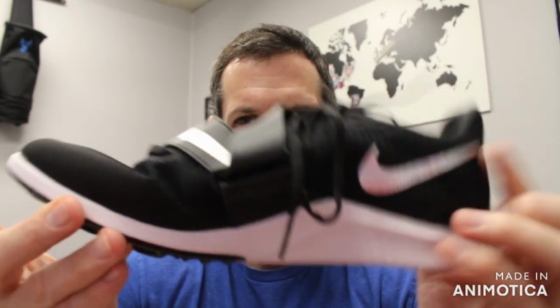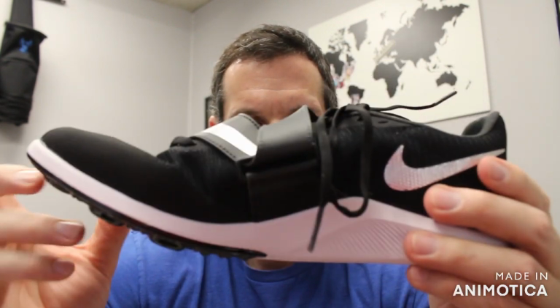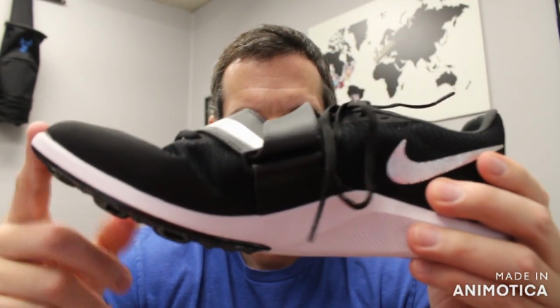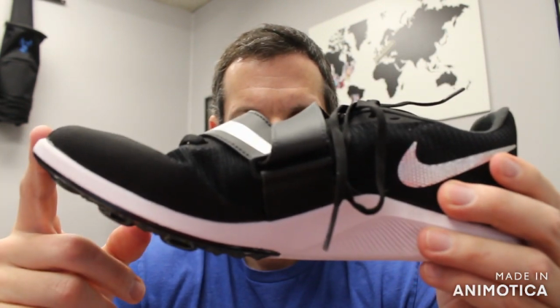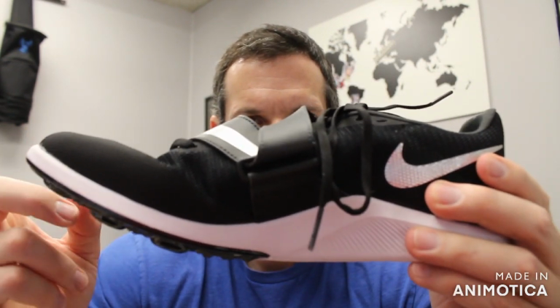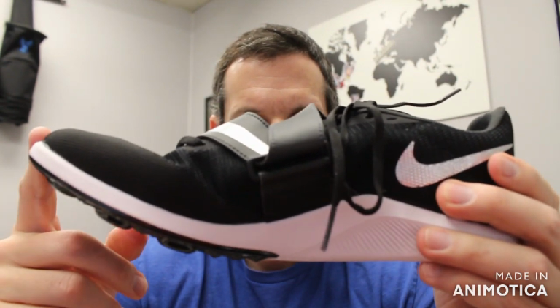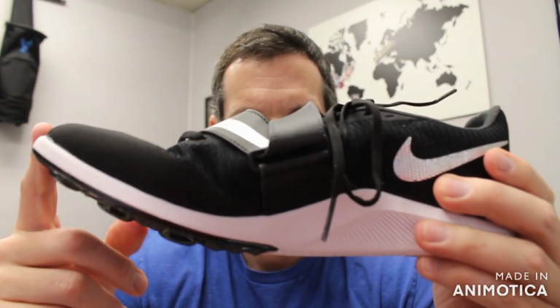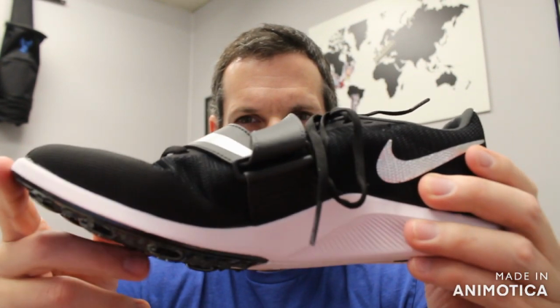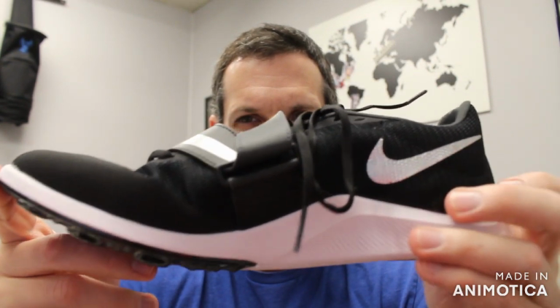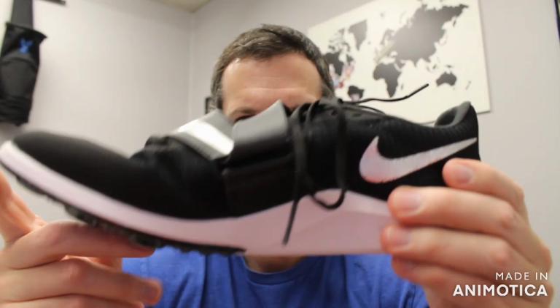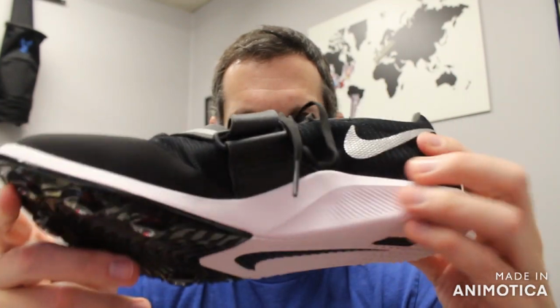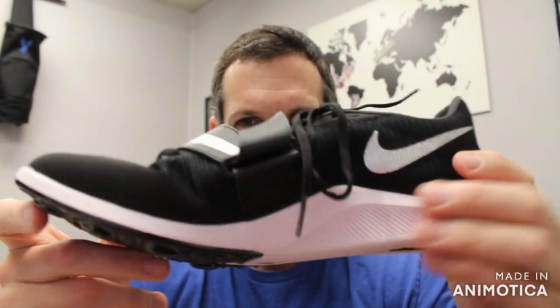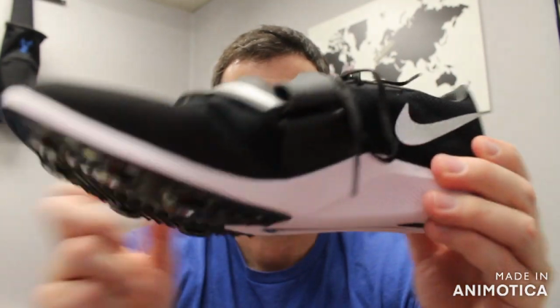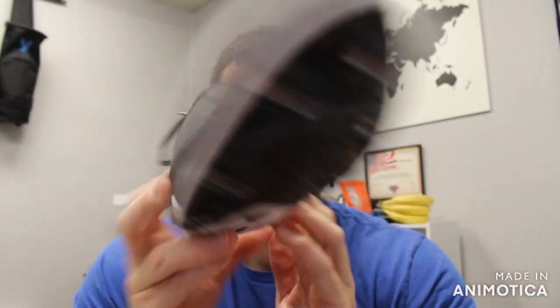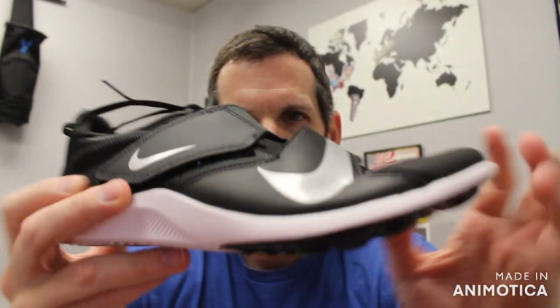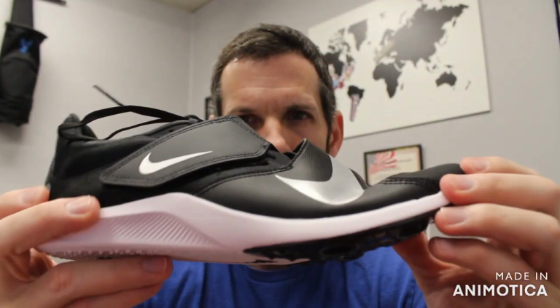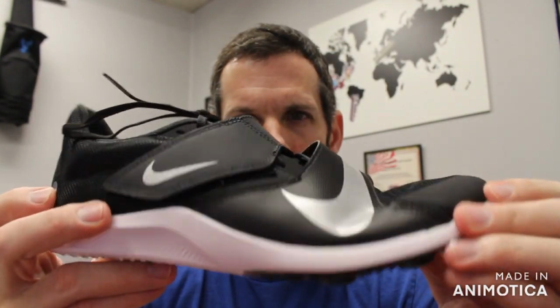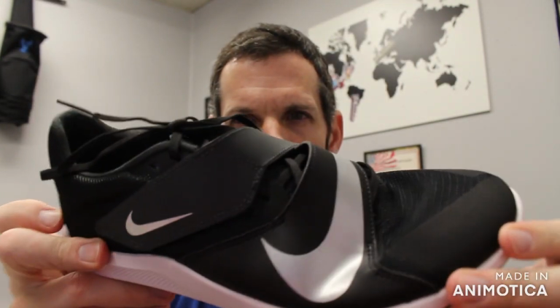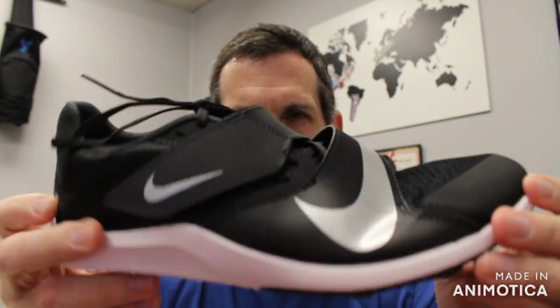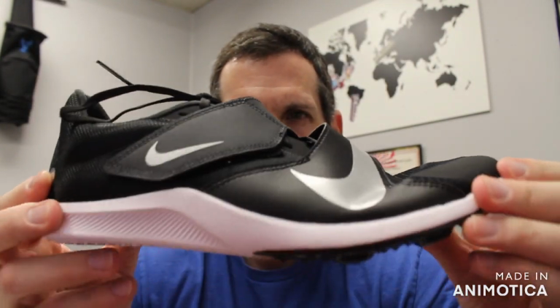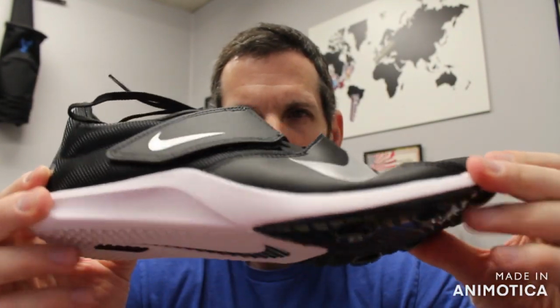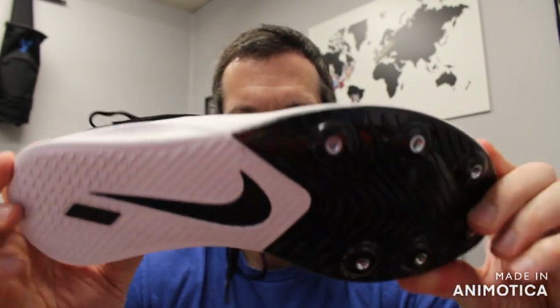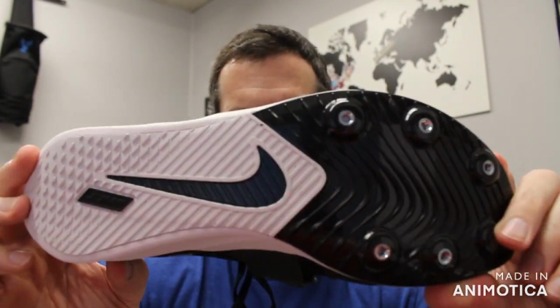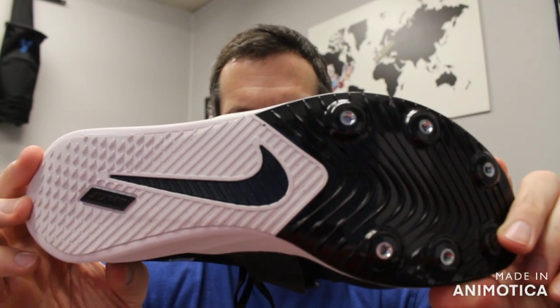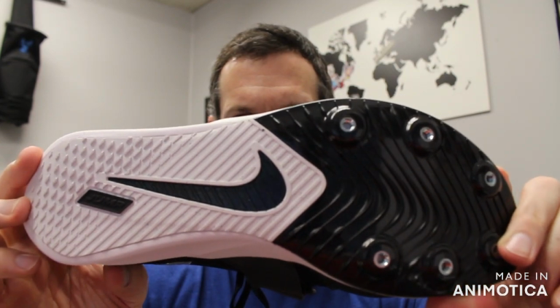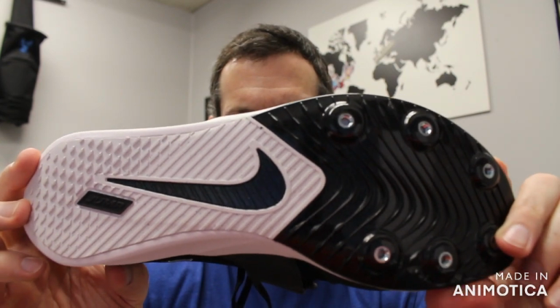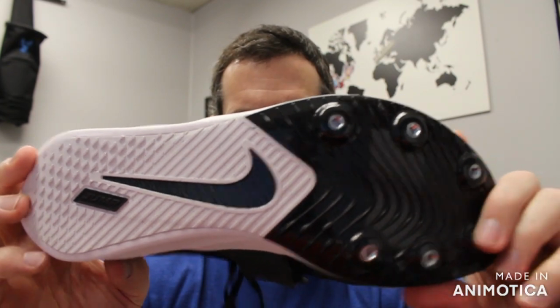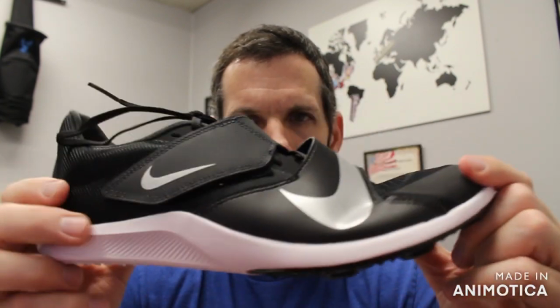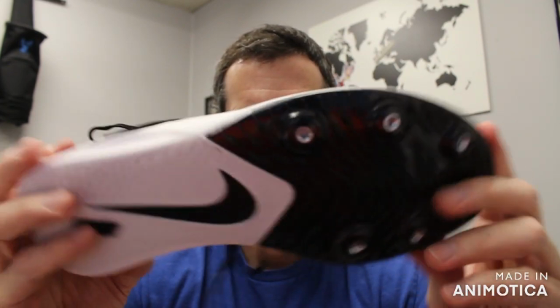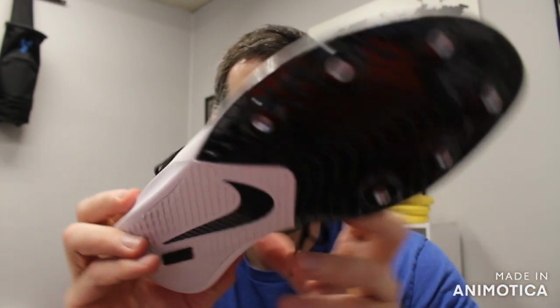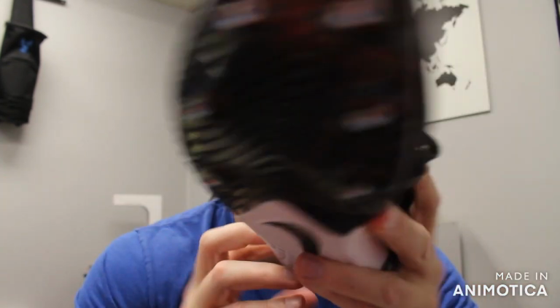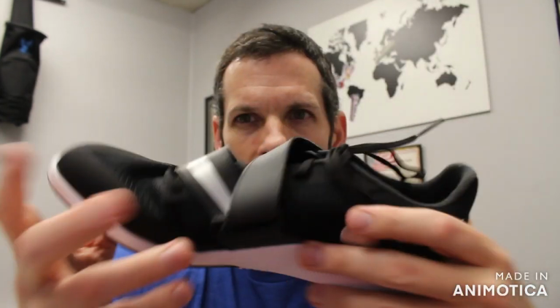This shoe covers Long Jump, Triple Jump, and Pole Vault. It comes in this black and silver colorway, and also in Volt Green. So let's get into it.